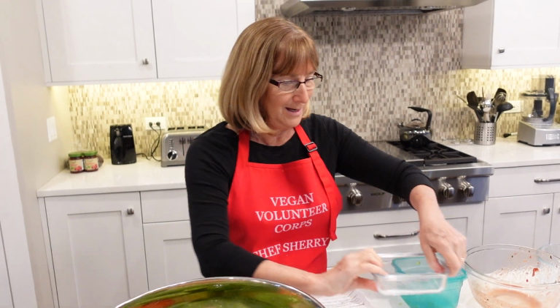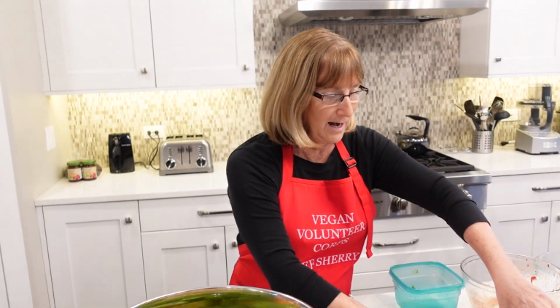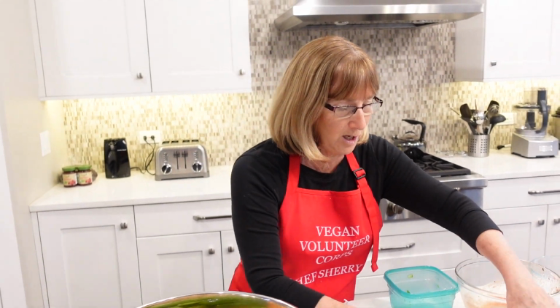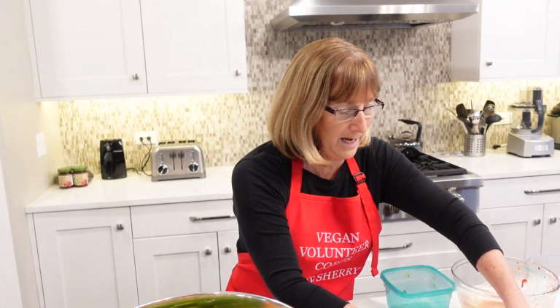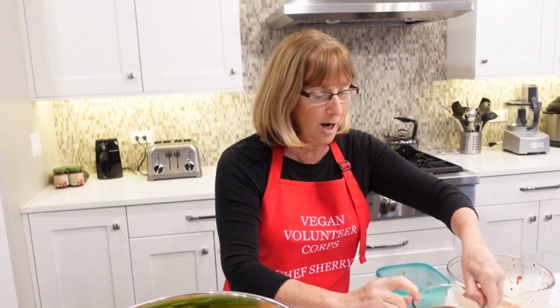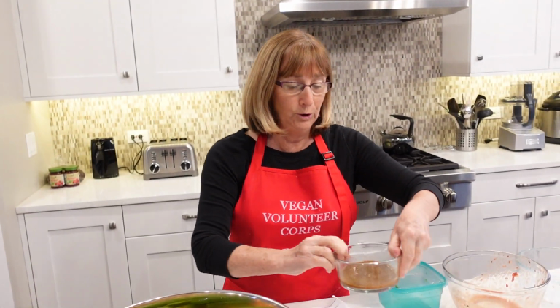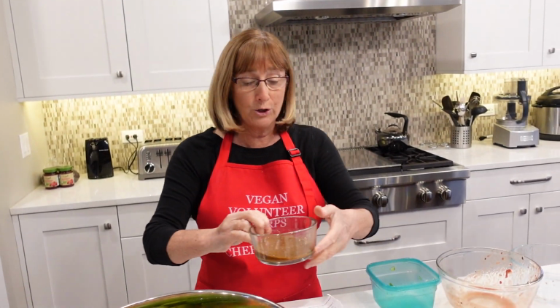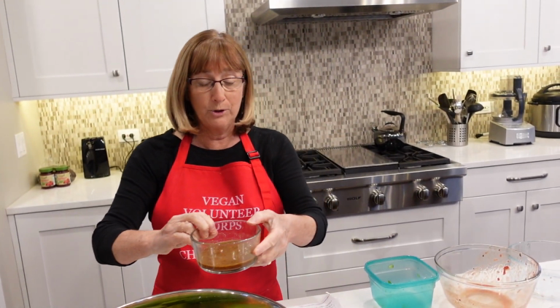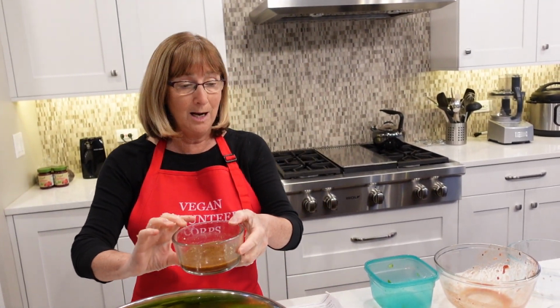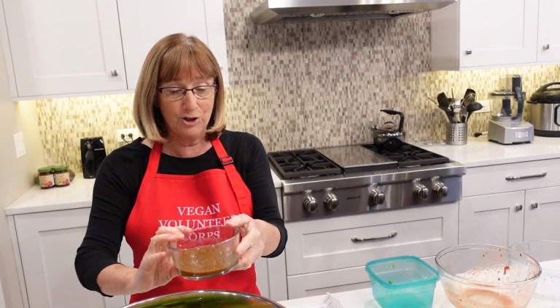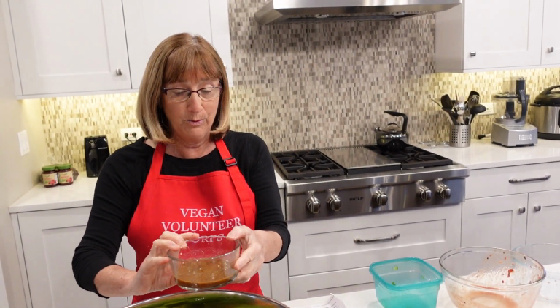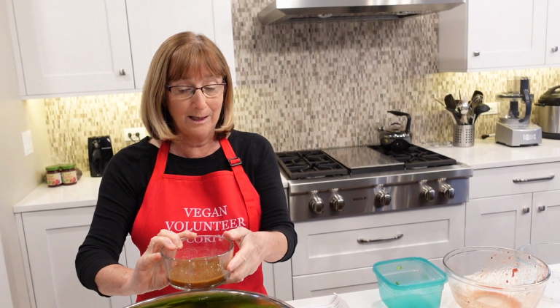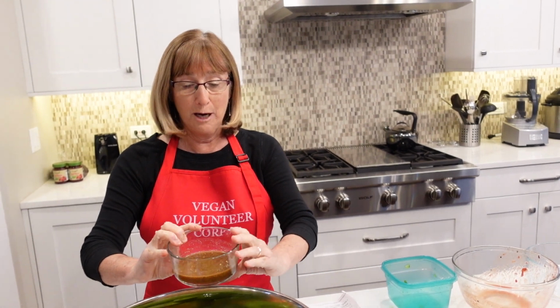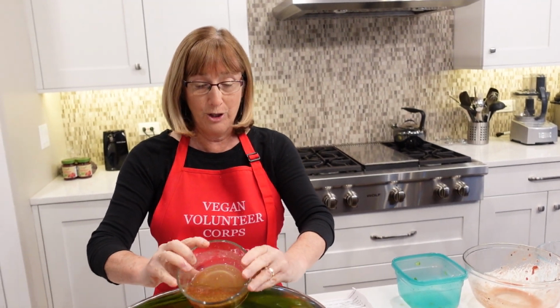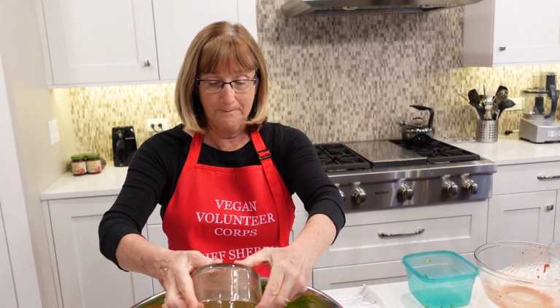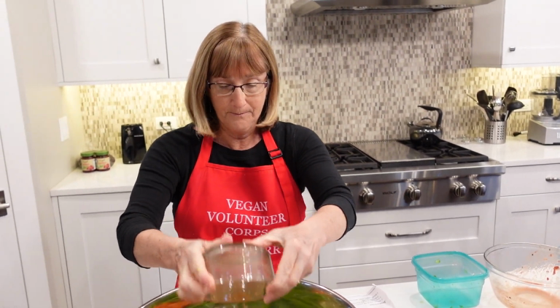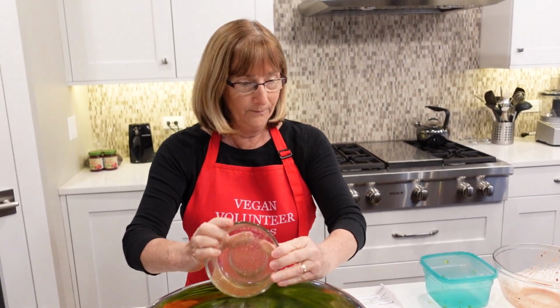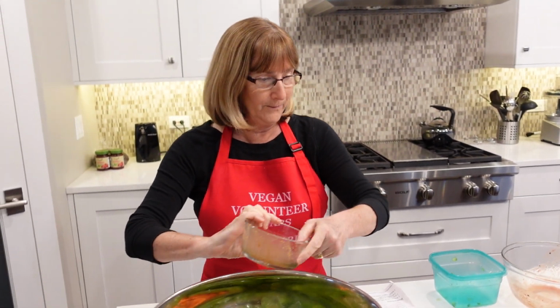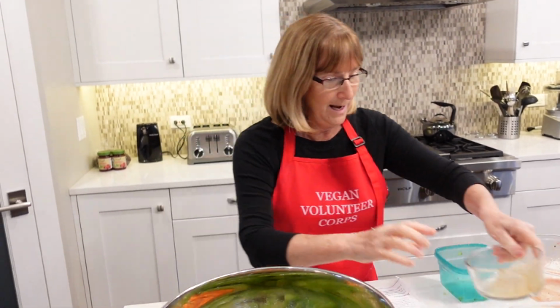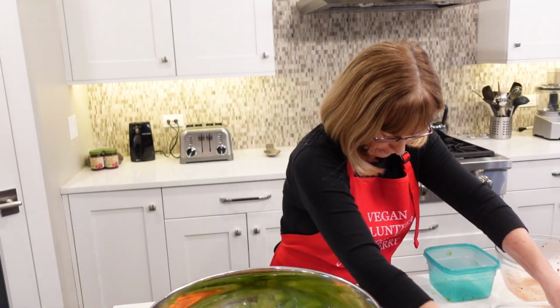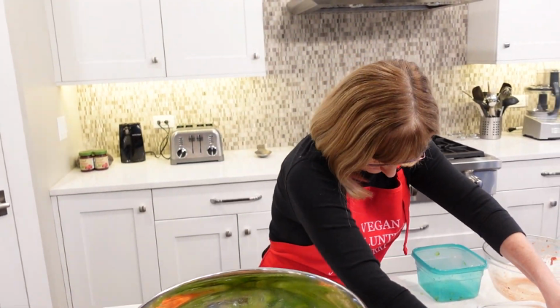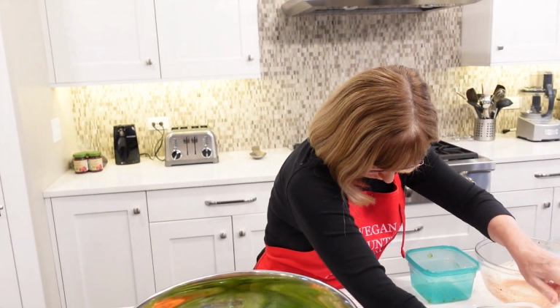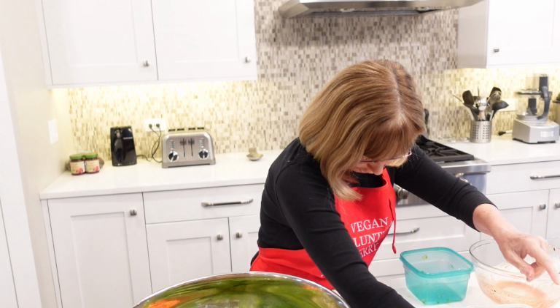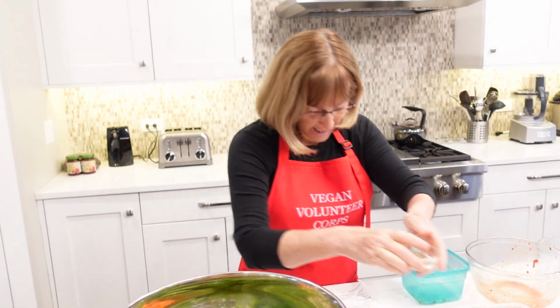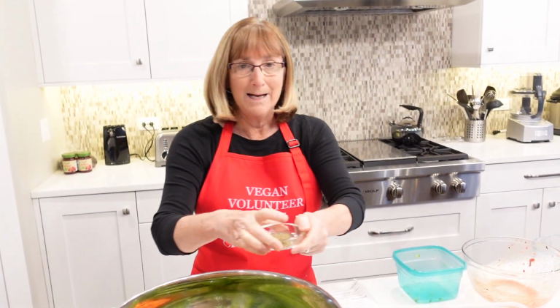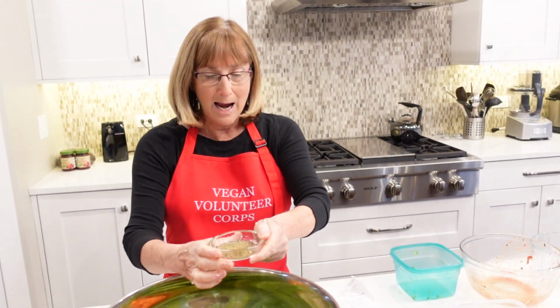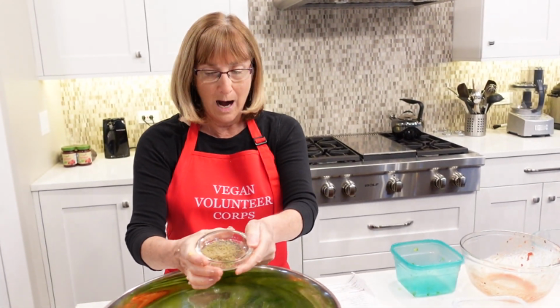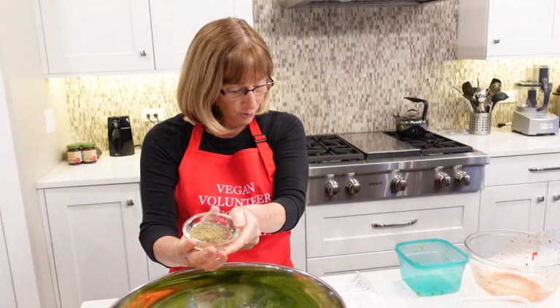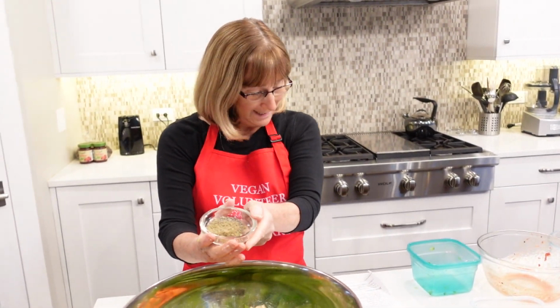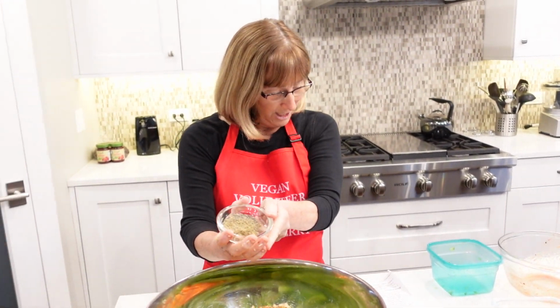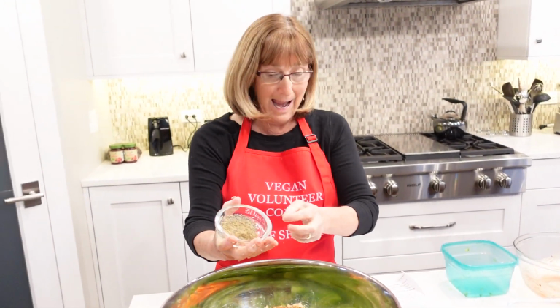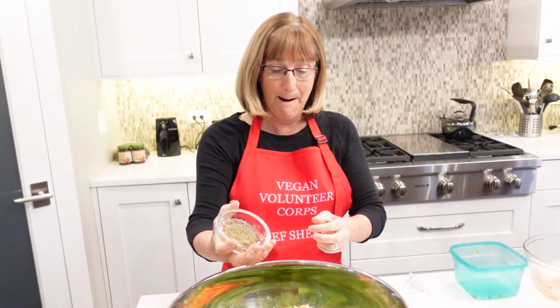Then I have a combination of low sodium soy sauce — I actually use Bragg's — and Dijon mustard. And then our seasonings are dried thyme, dried sage, and pepper. That is it, folks.